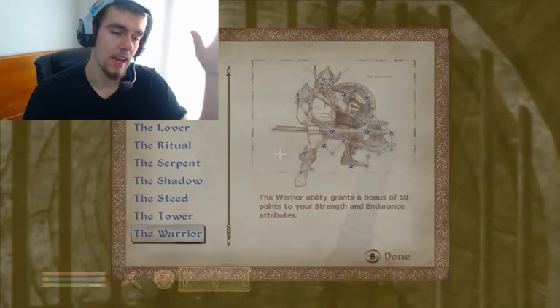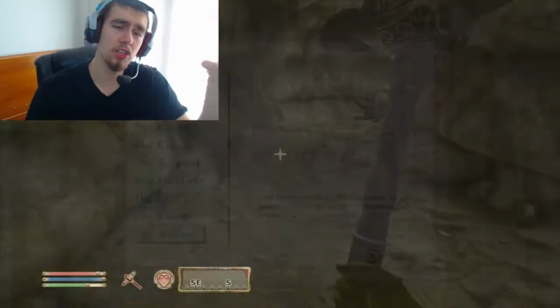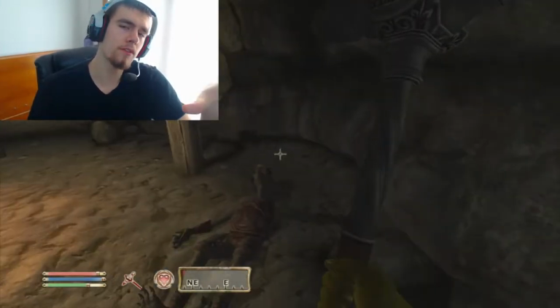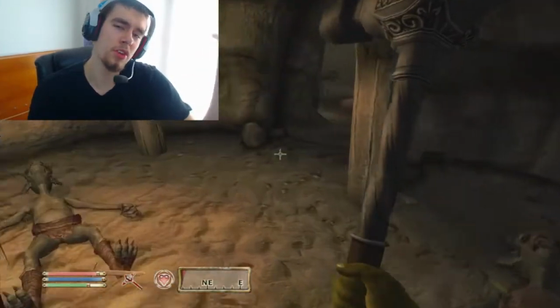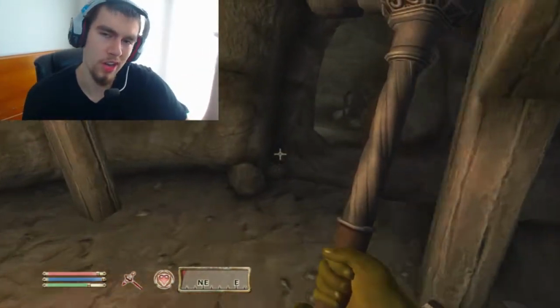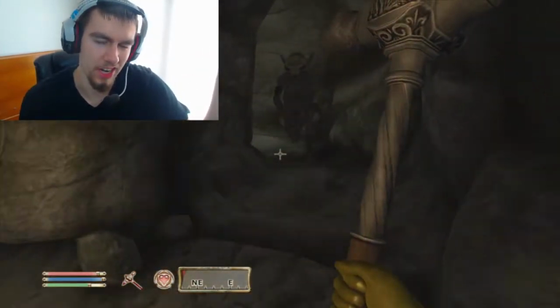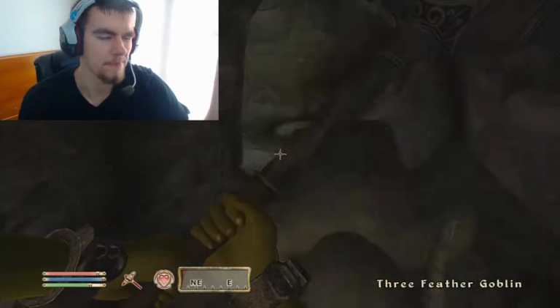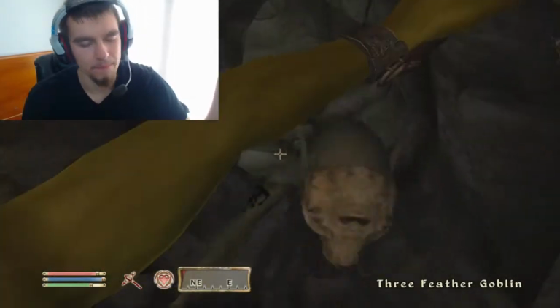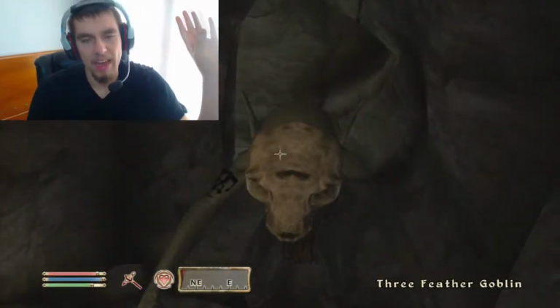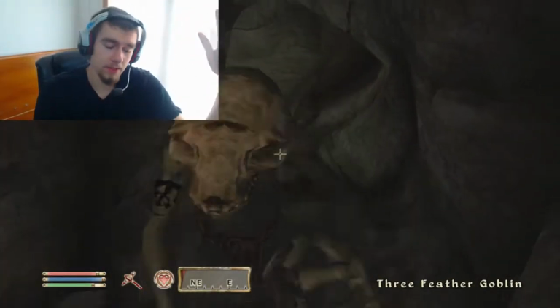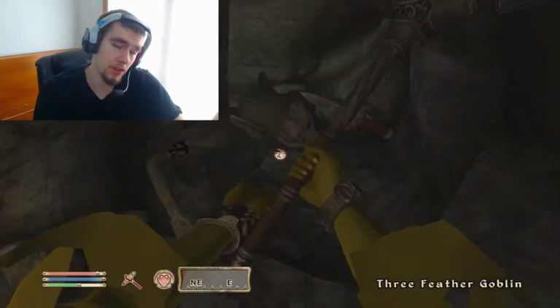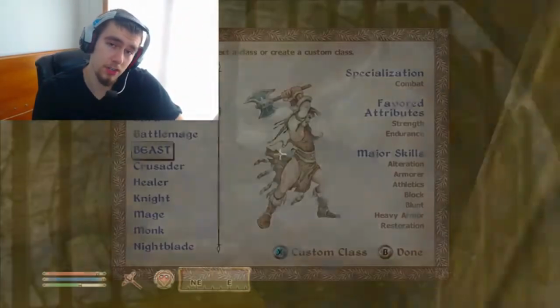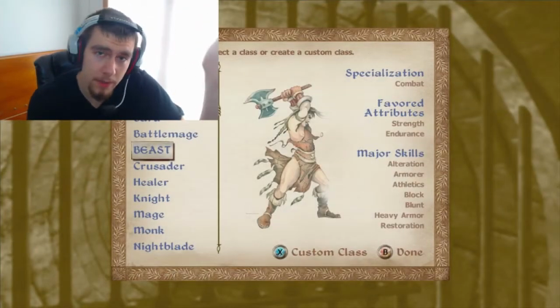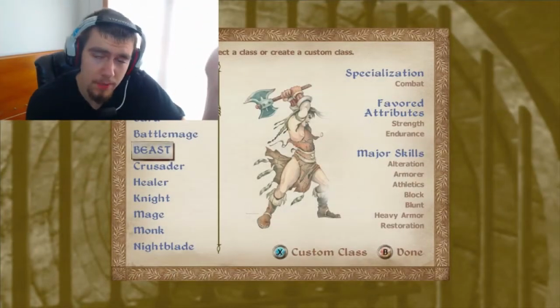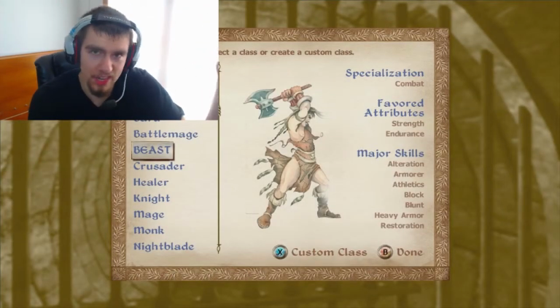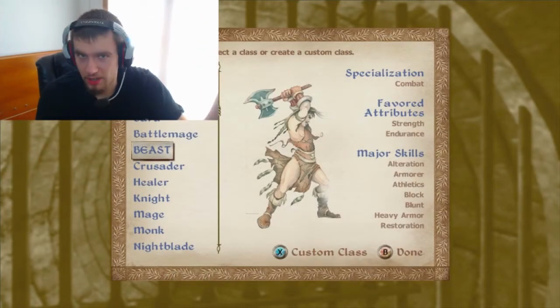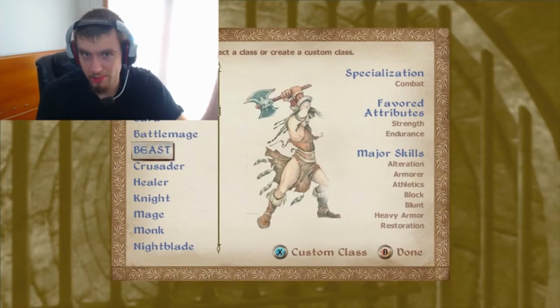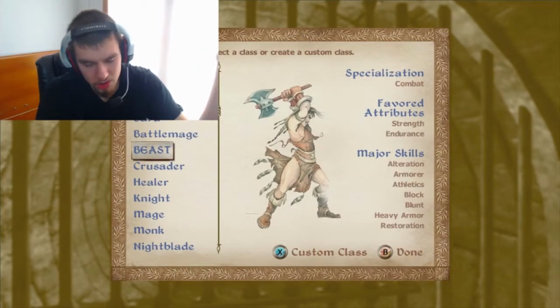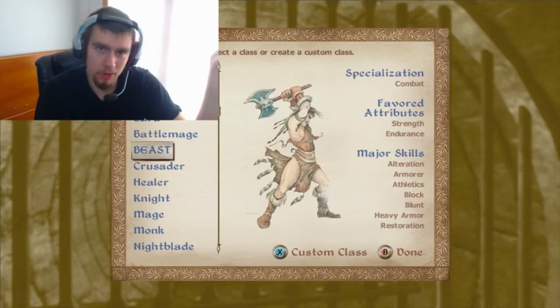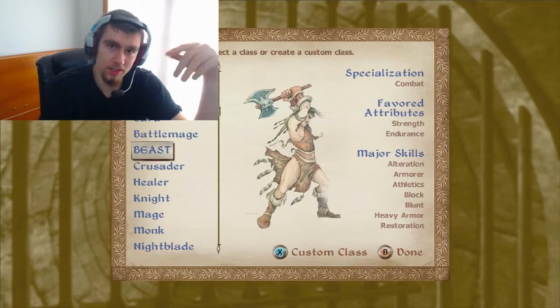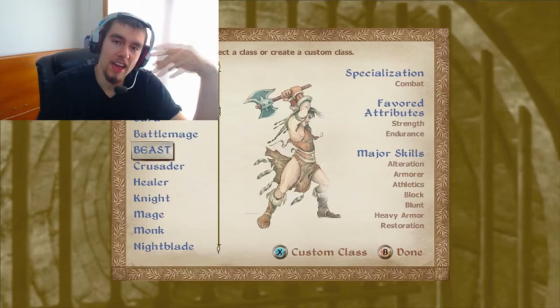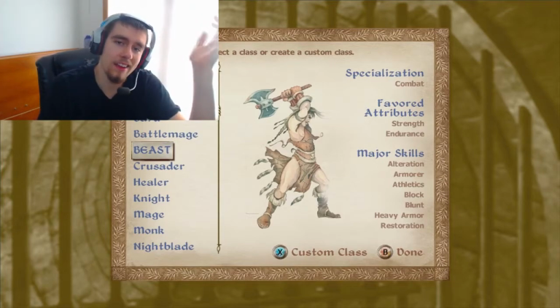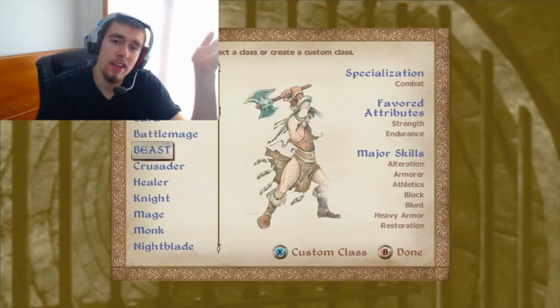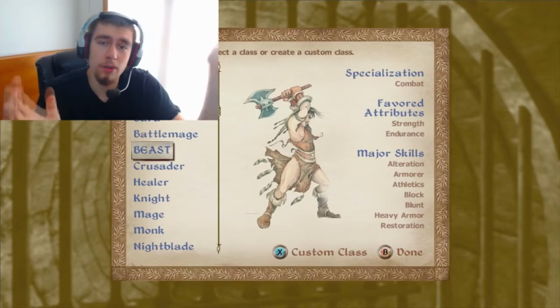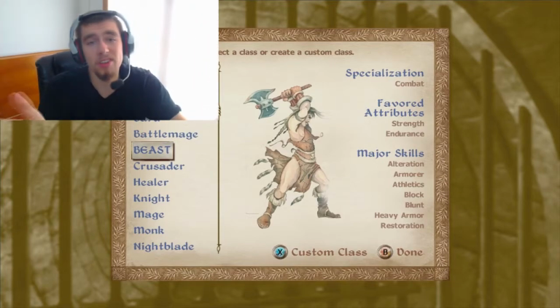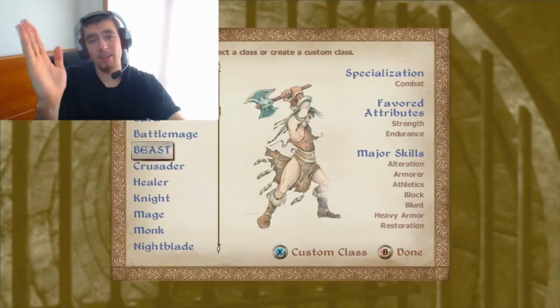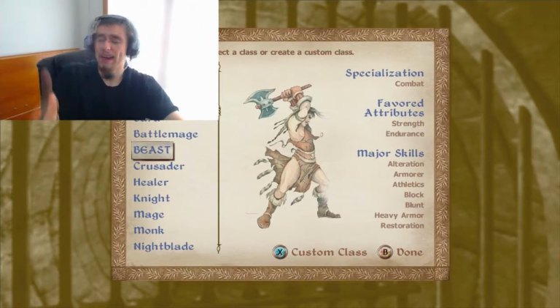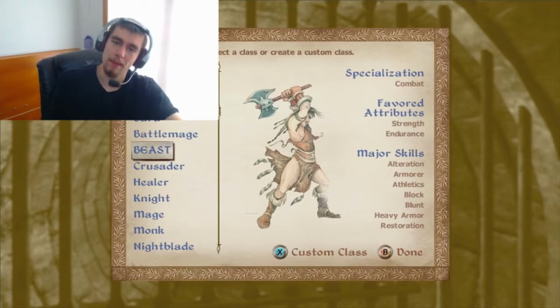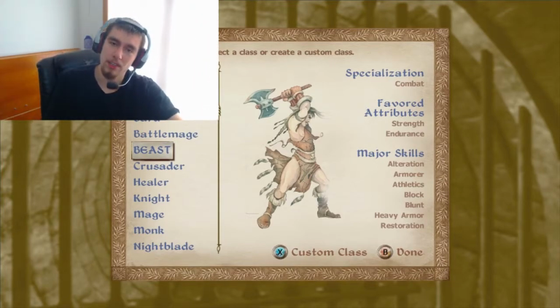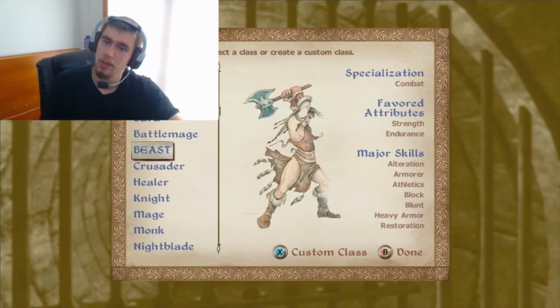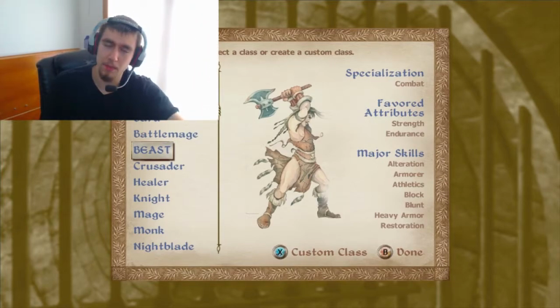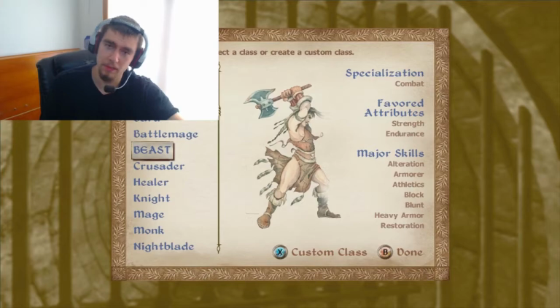Make sure you level up endurance early on with this character. Your two attributes are going to be strength and endurance — just more strength, more endurance. And your focus is going to be on combat, because you're just going to beast mode kill everybody.